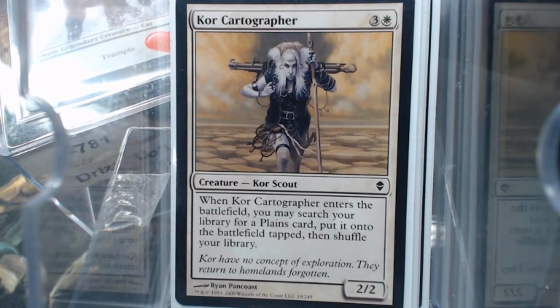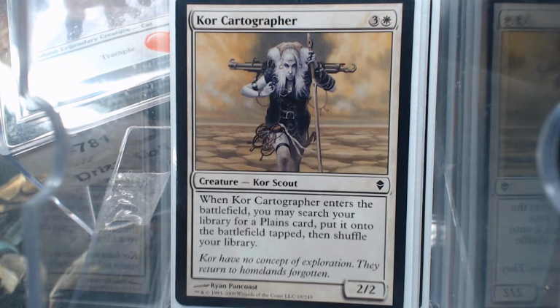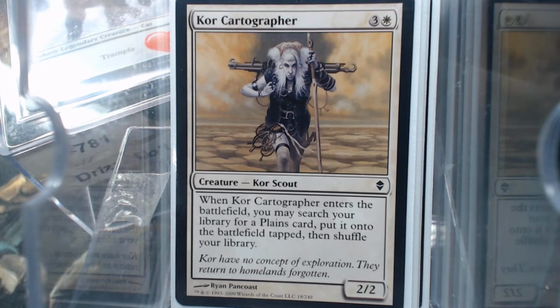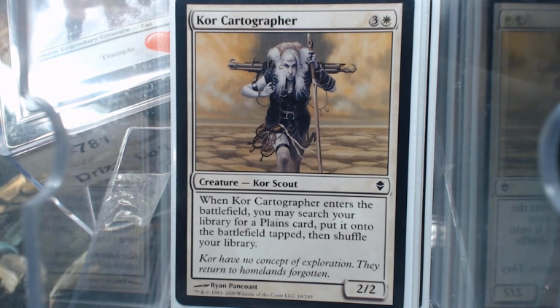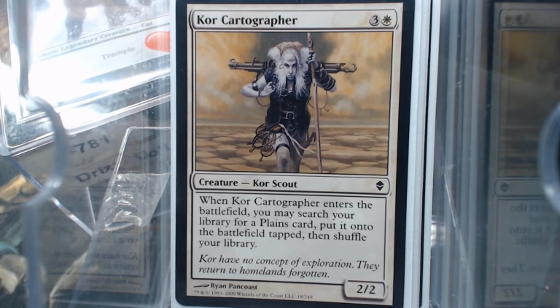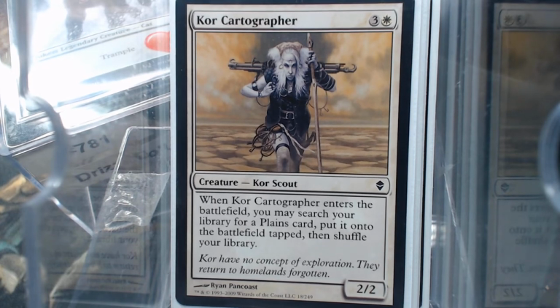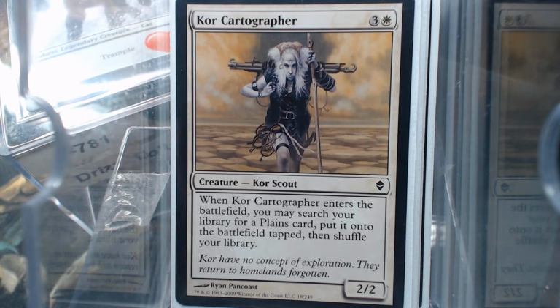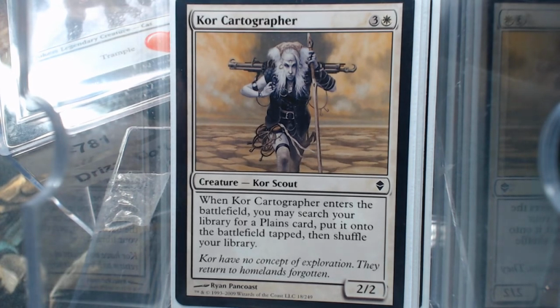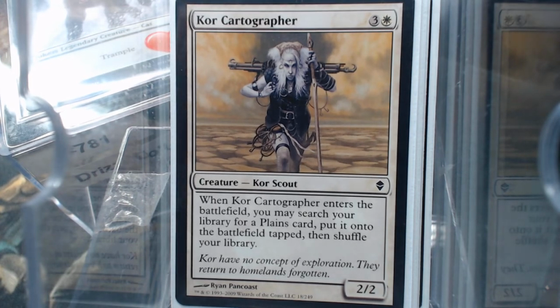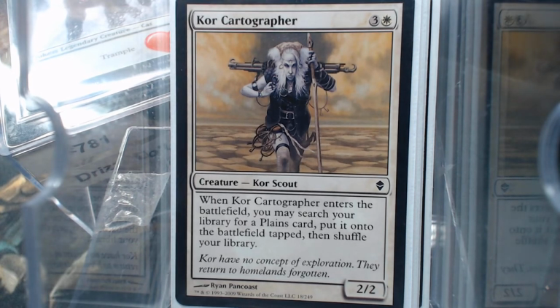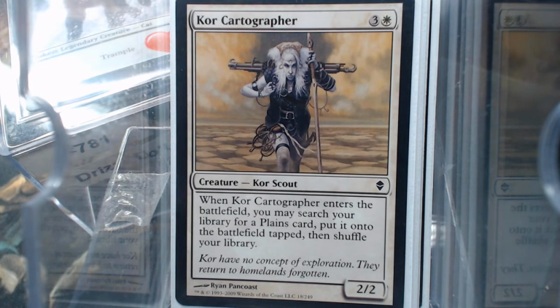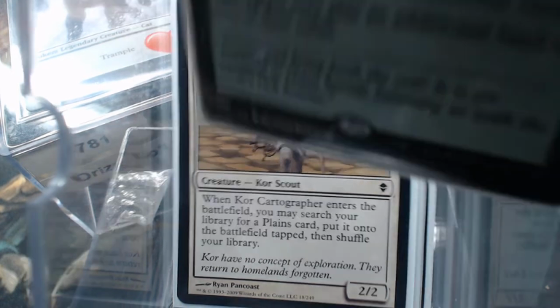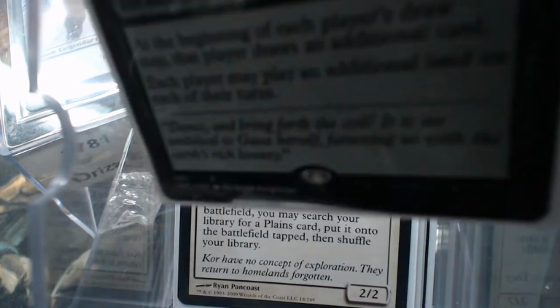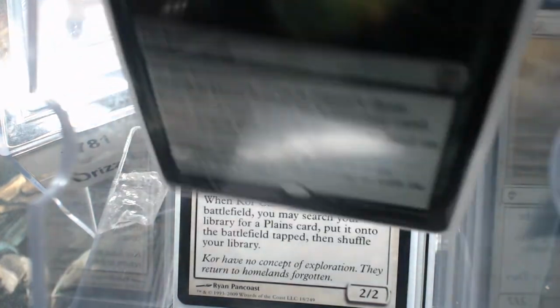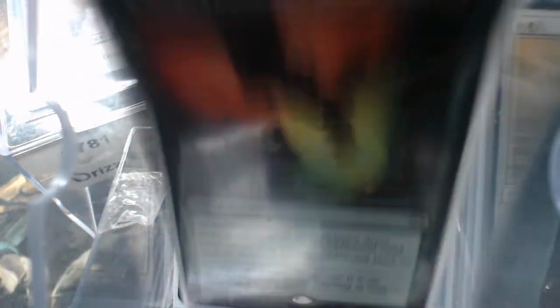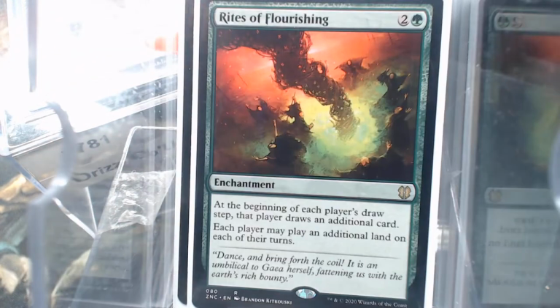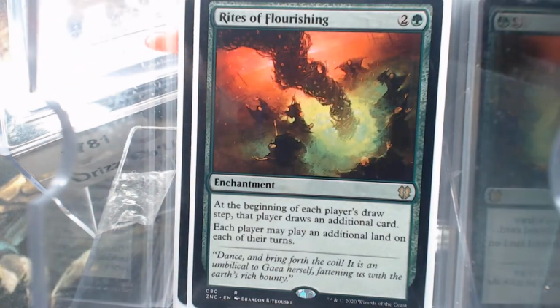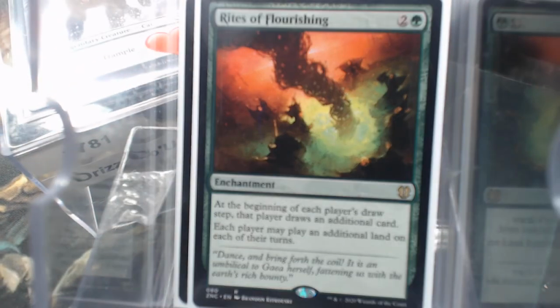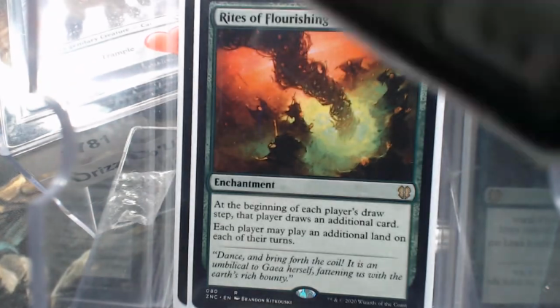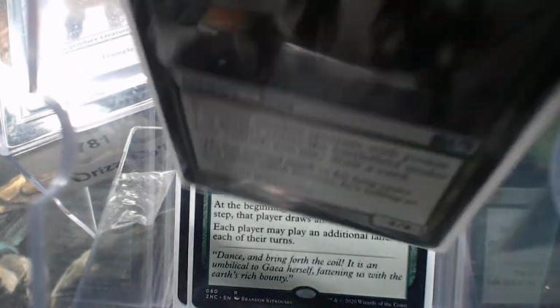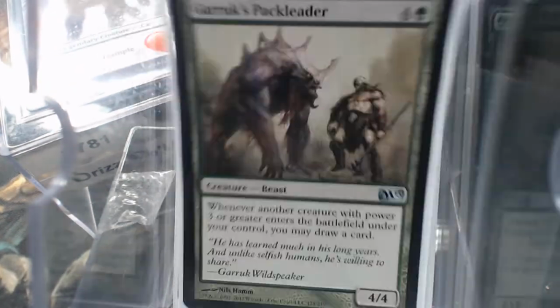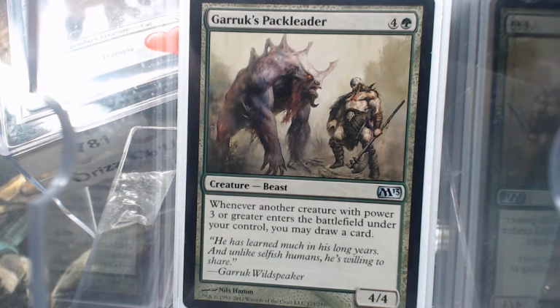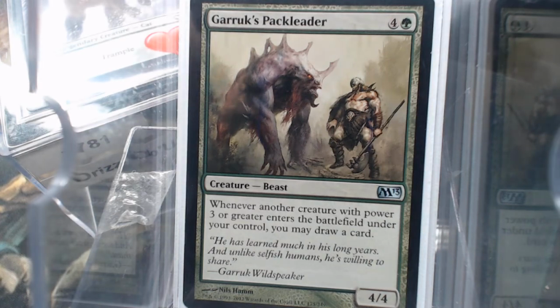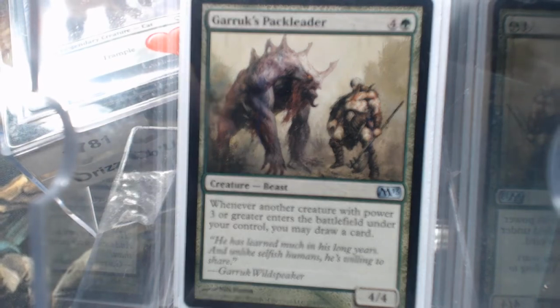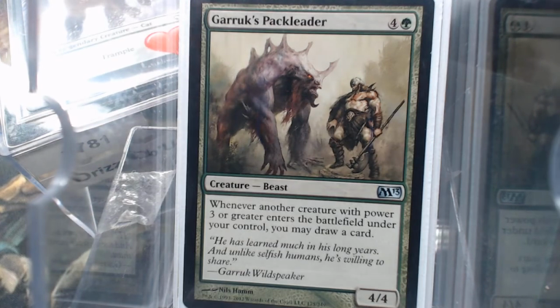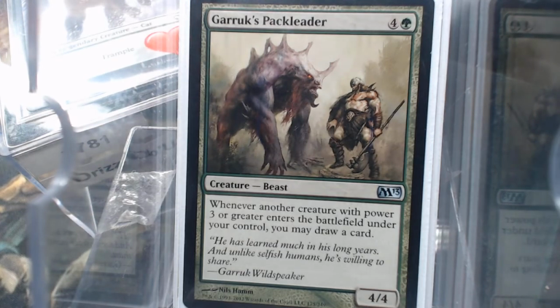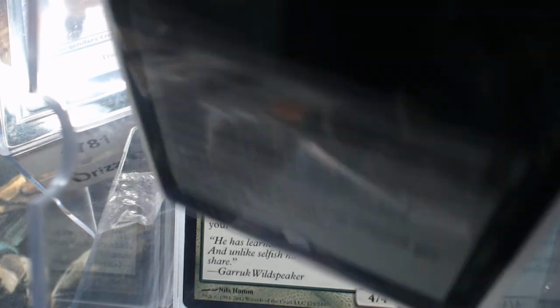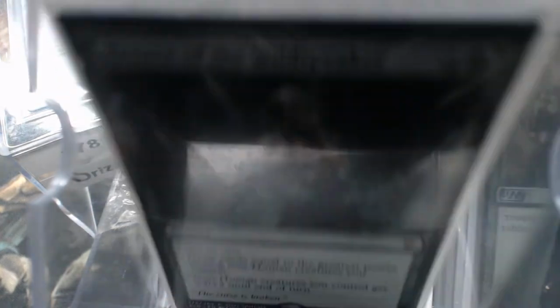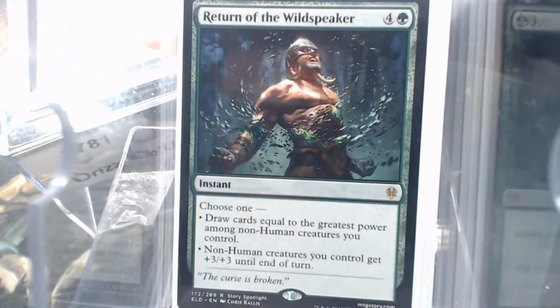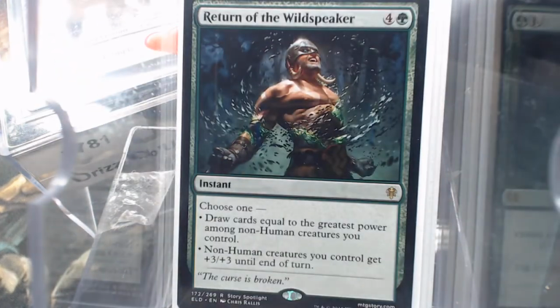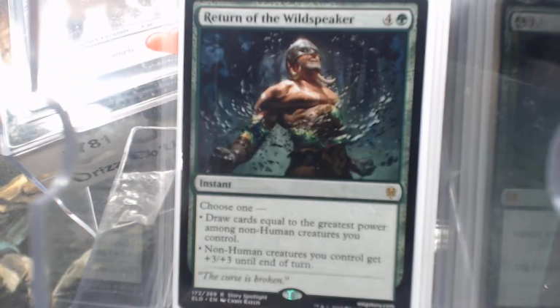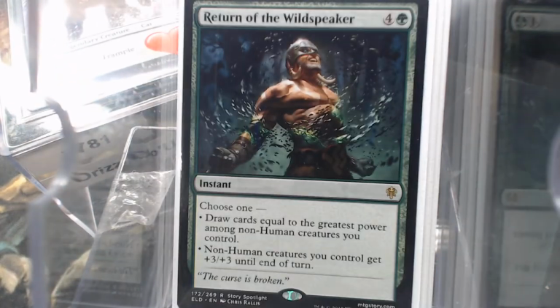A little bit of card draw — not a whole bunch. We have Rite of Flourishing, Garruk's Pack Leader, and the Return of the Wild Speaker.